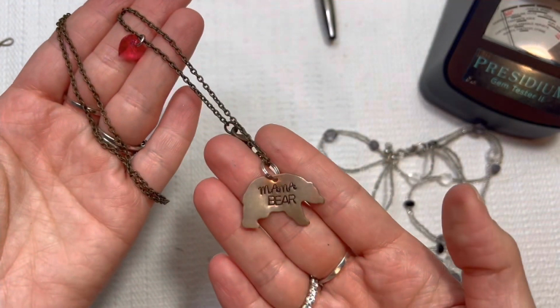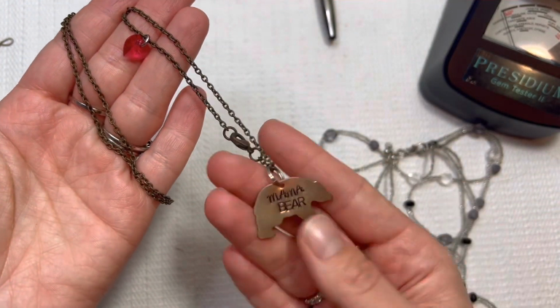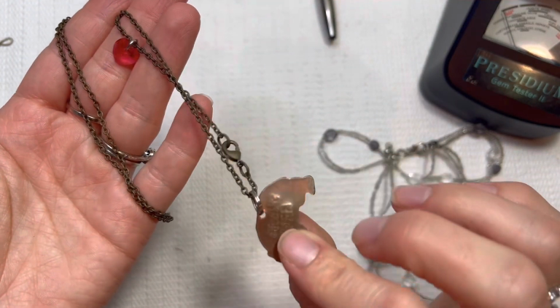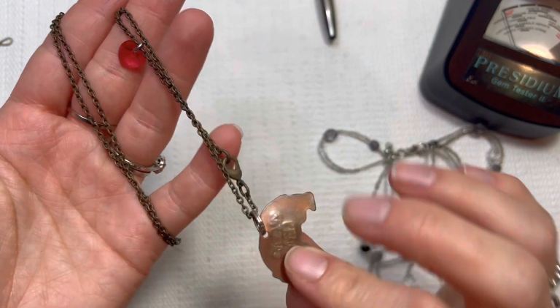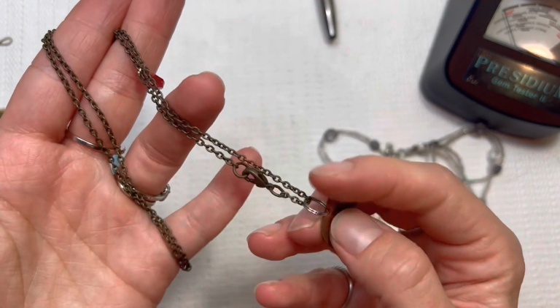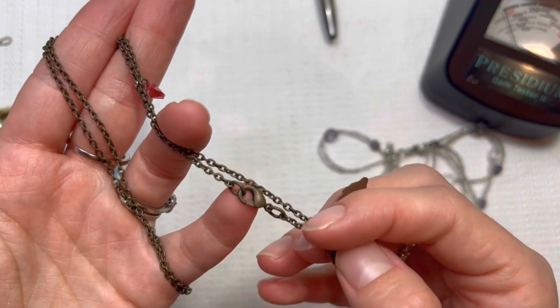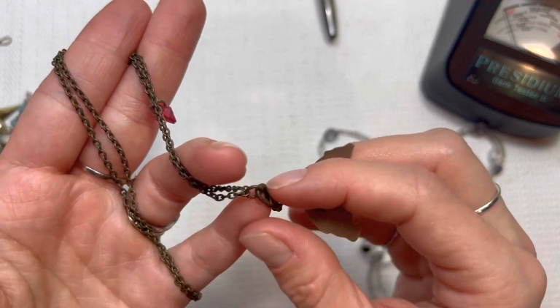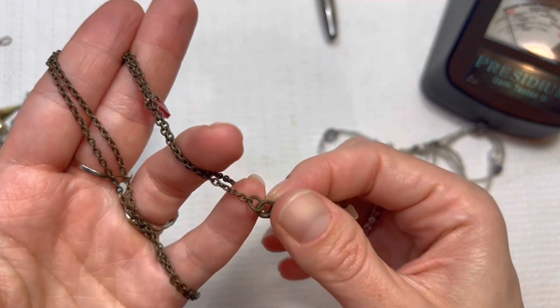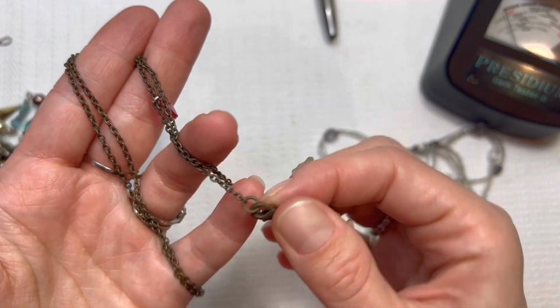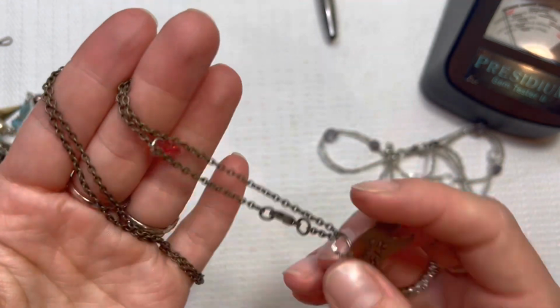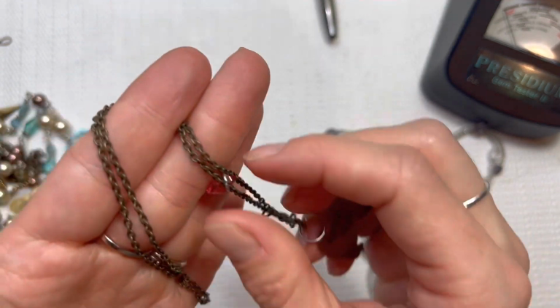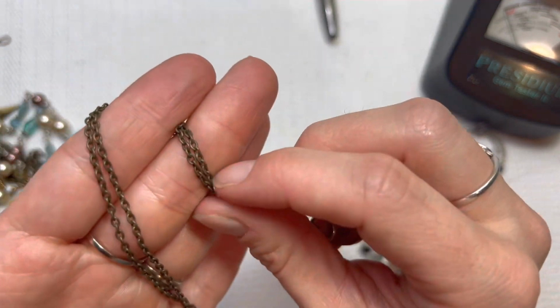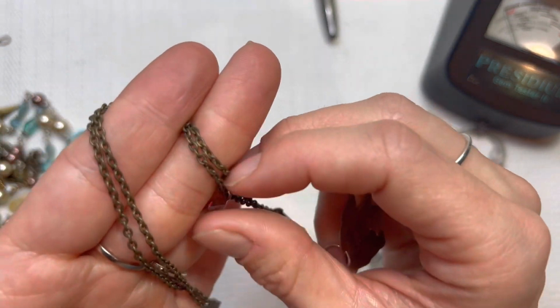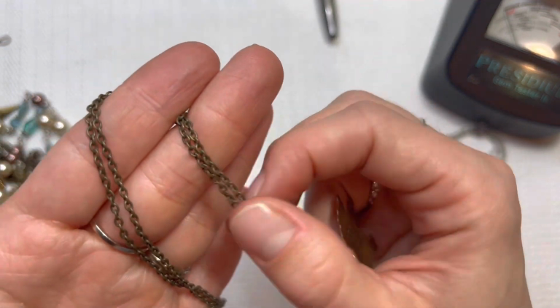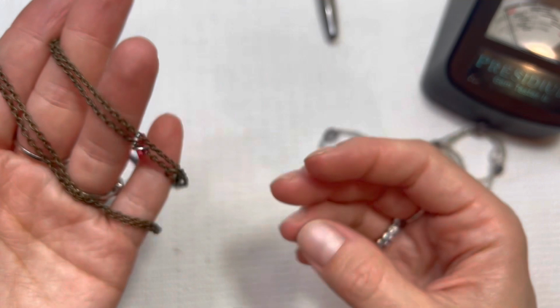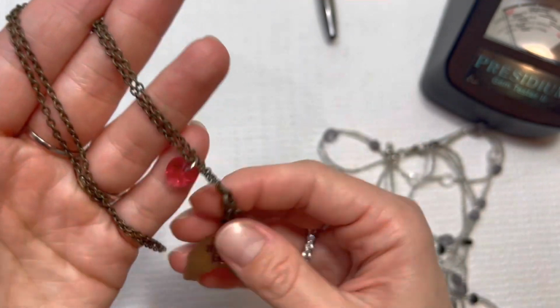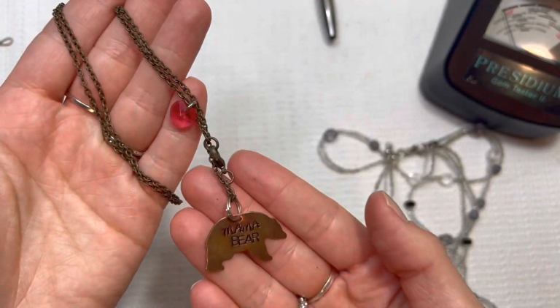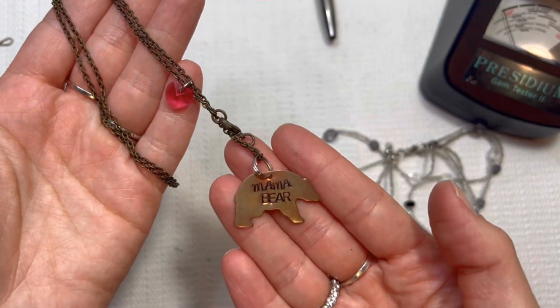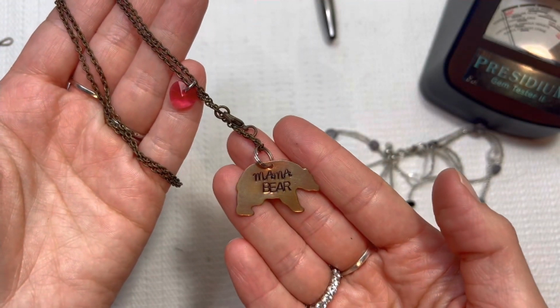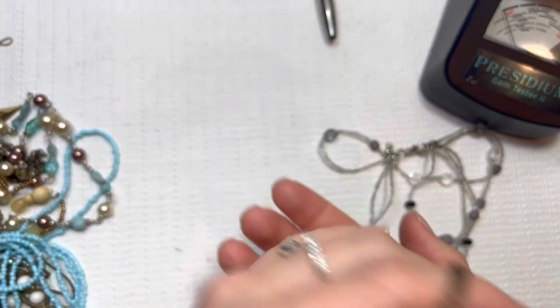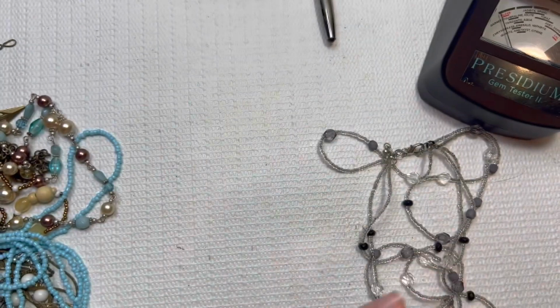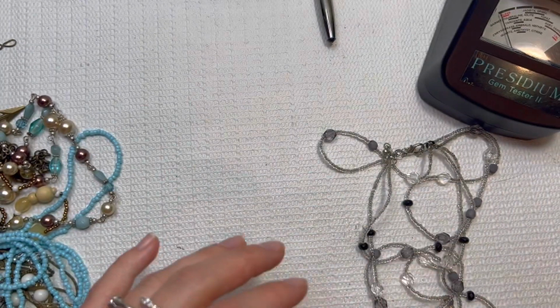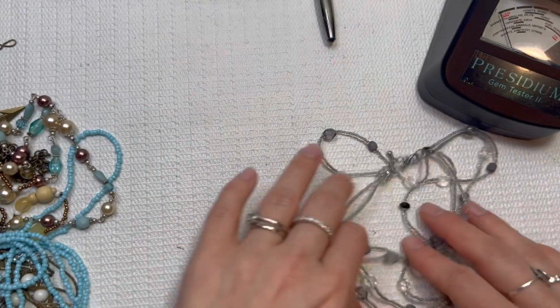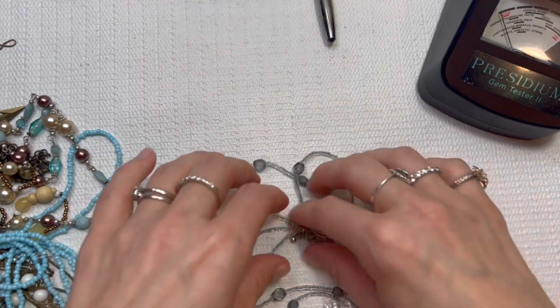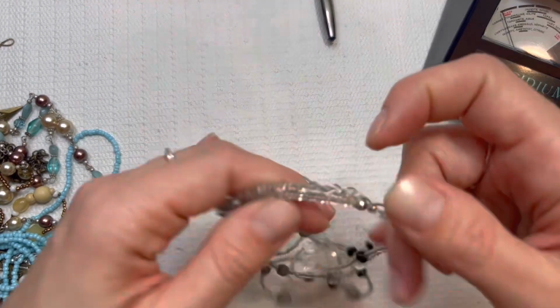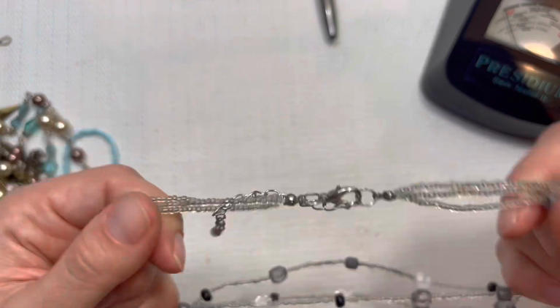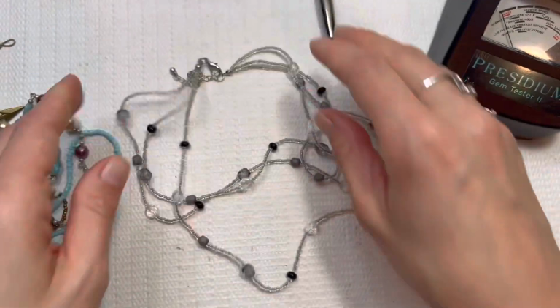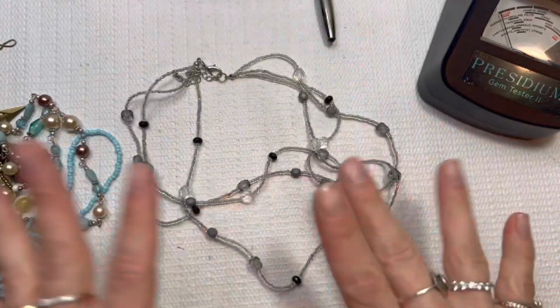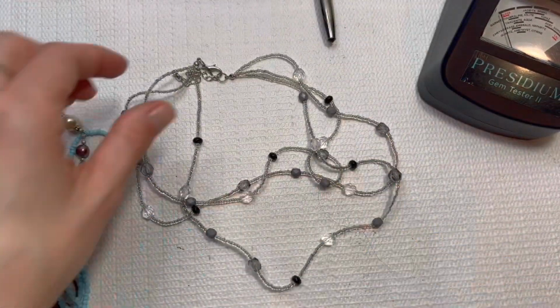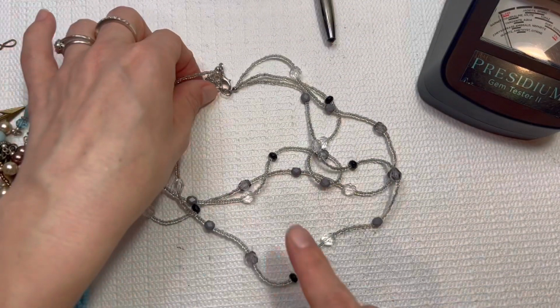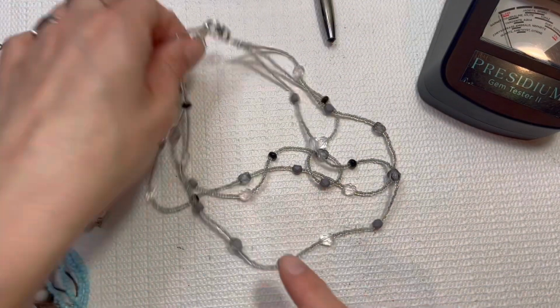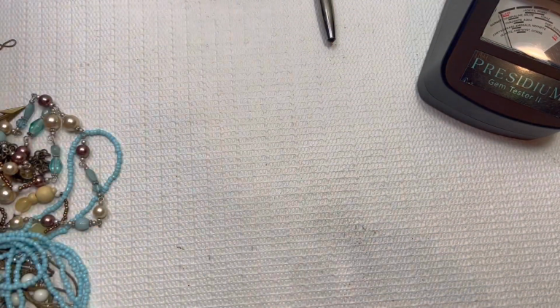Mama Bear necklace — these were pretty popular a couple years ago, and definitely still a nice resellable item. I will do this one for $5. Another beaded necklace — I'm going to put this one in a lot.